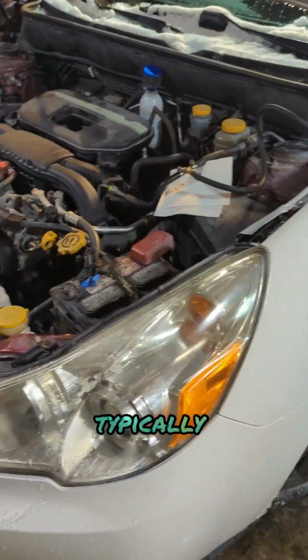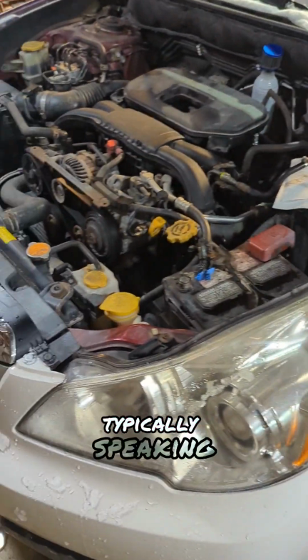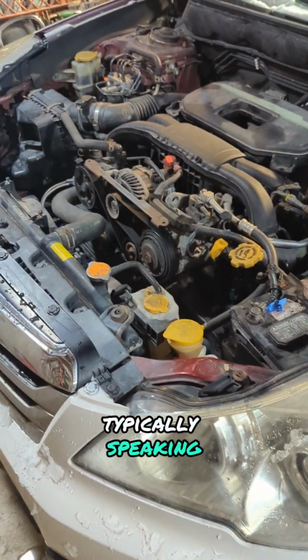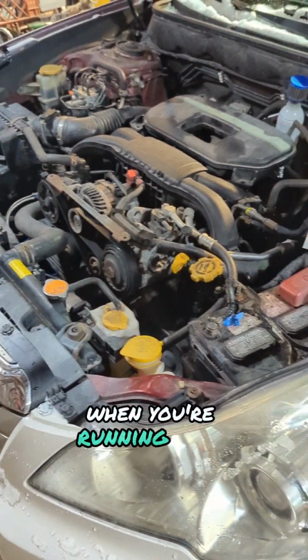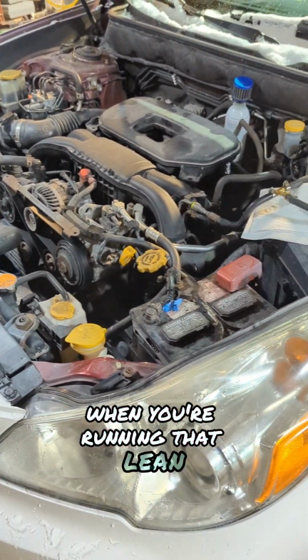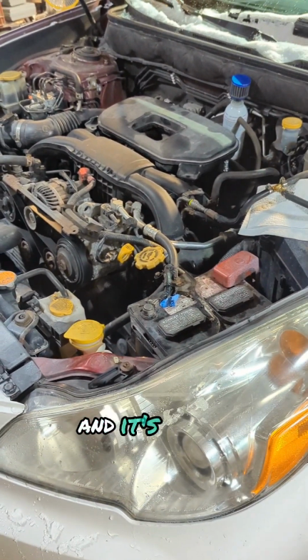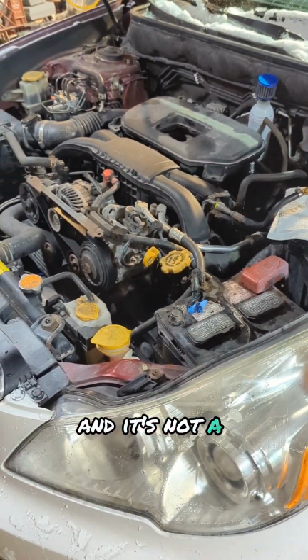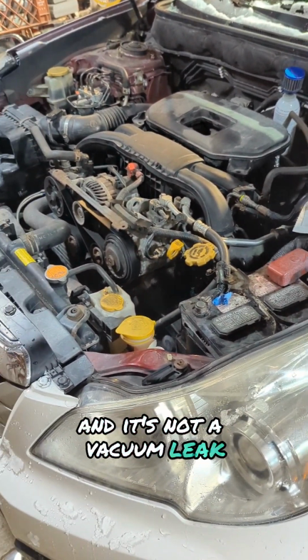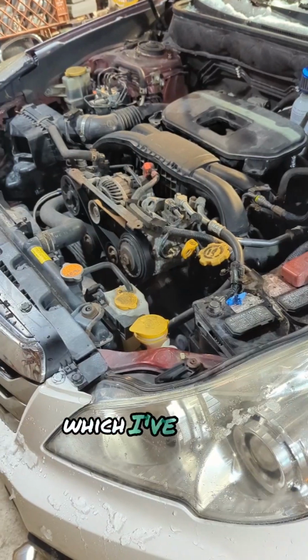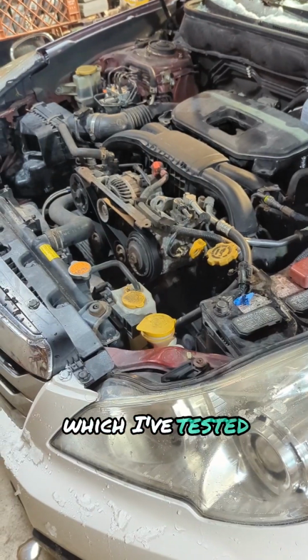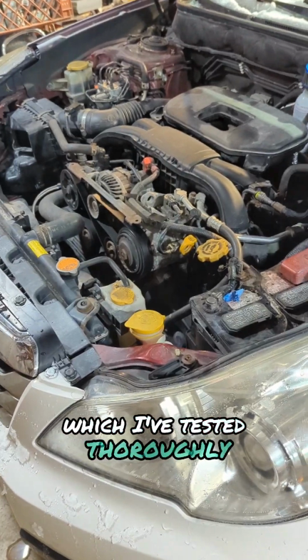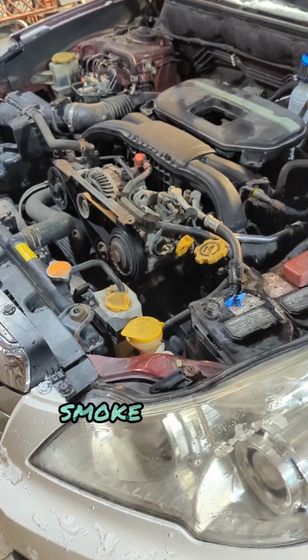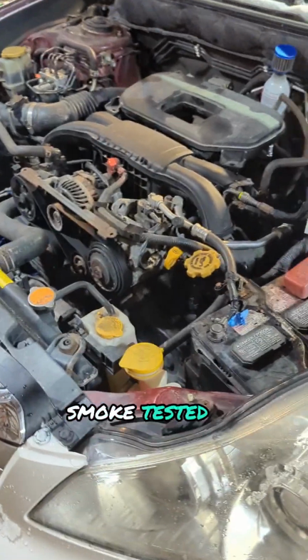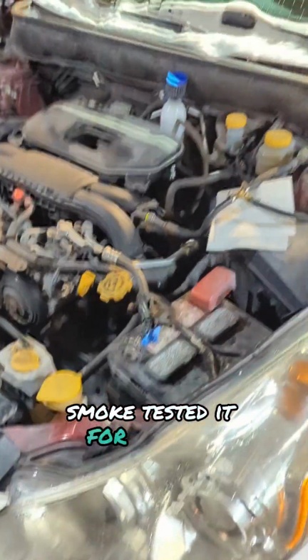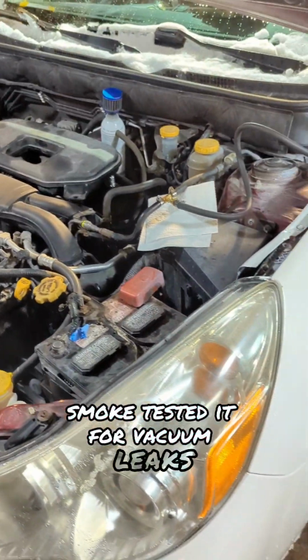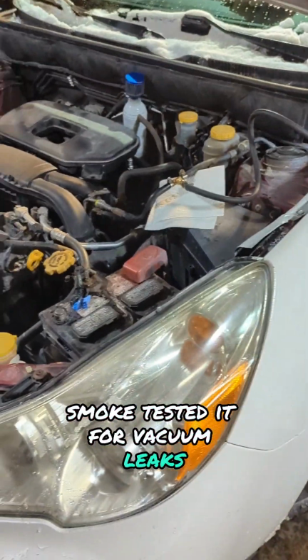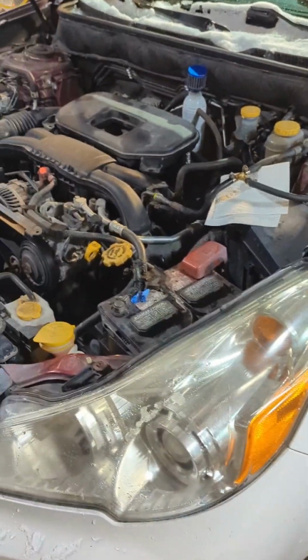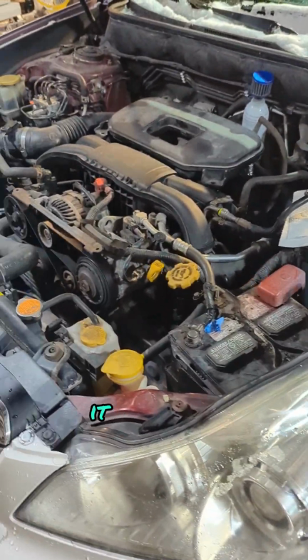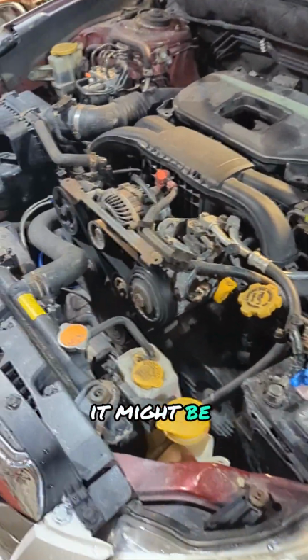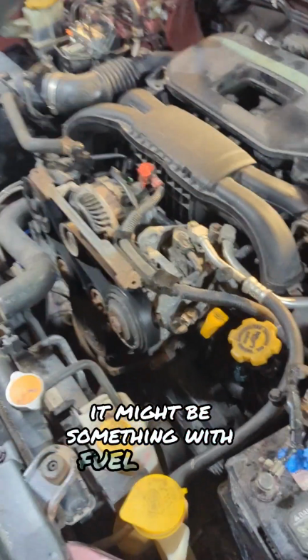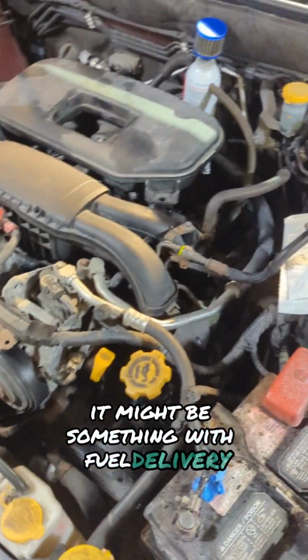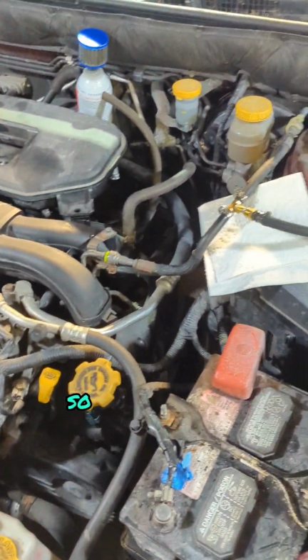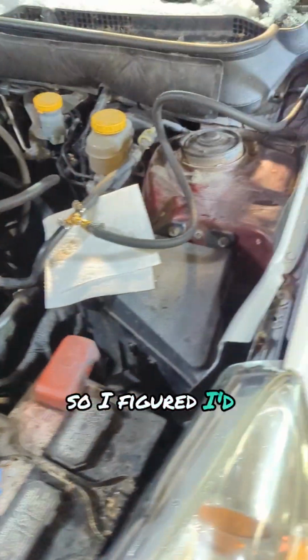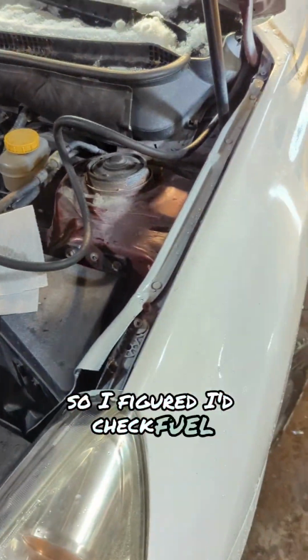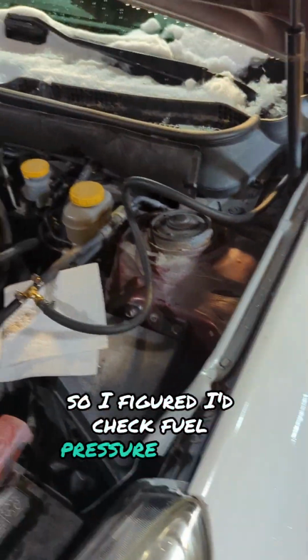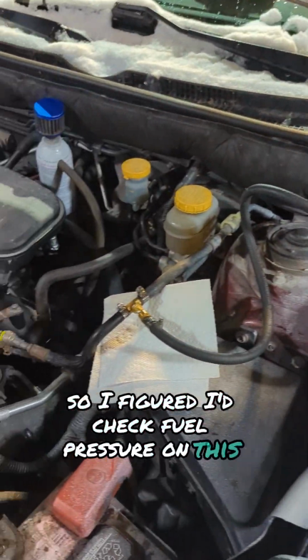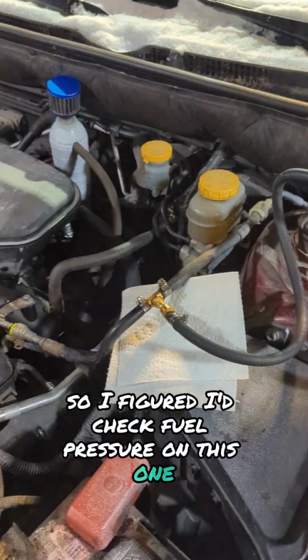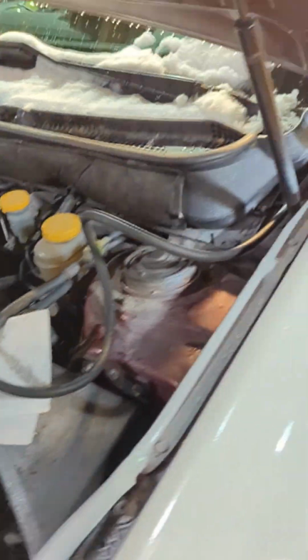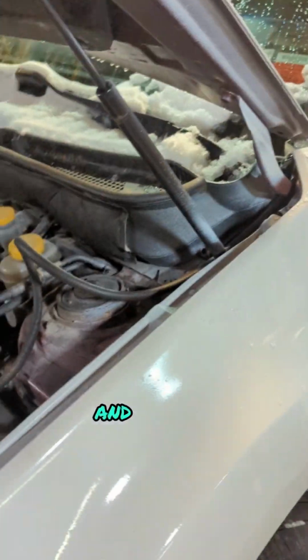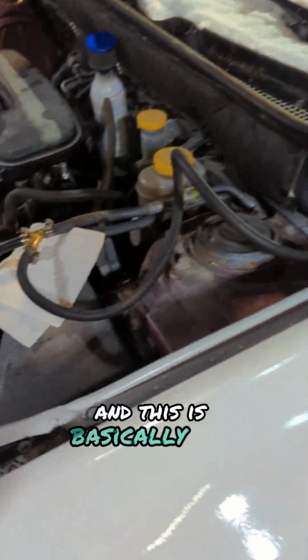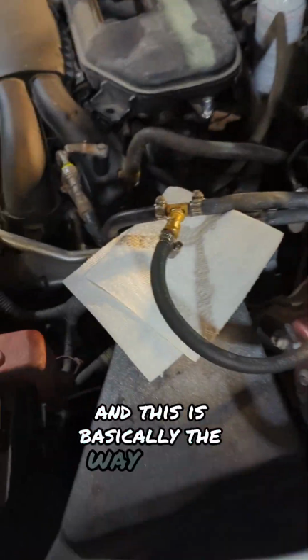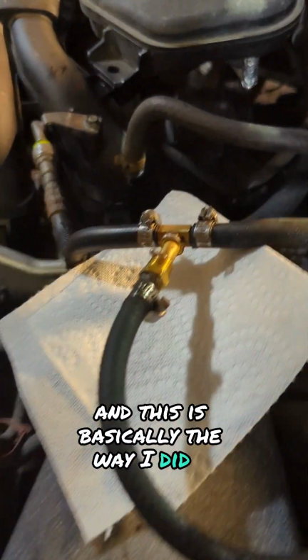Typically speaking, when you're running that lean and it's not a vacuum leak — which I've tested thoroughly, smoke tested it for vacuum leaks — it might be something with fuel delivery. So I figured I'd check fuel pressure on this one, and this is basically the way I did it.